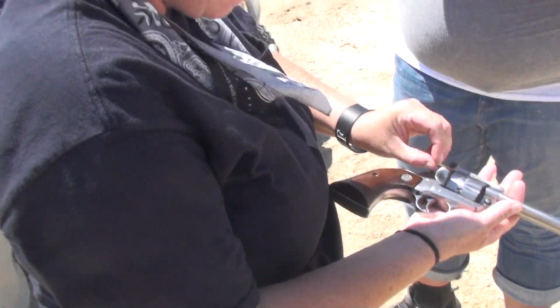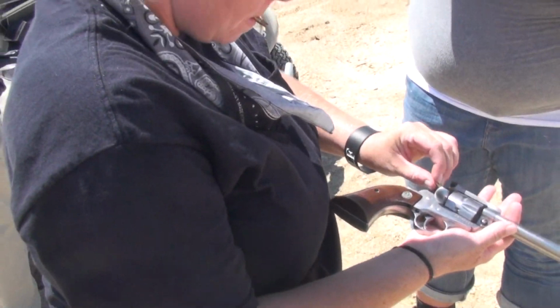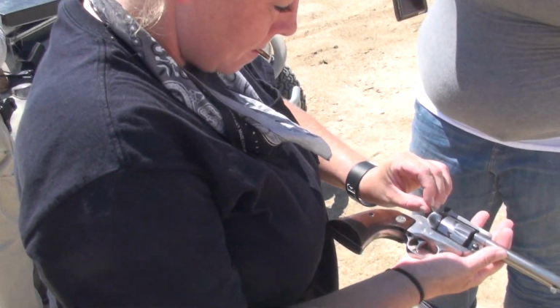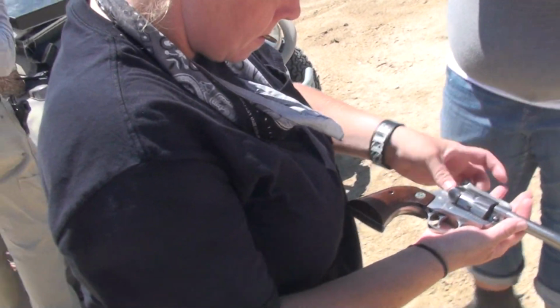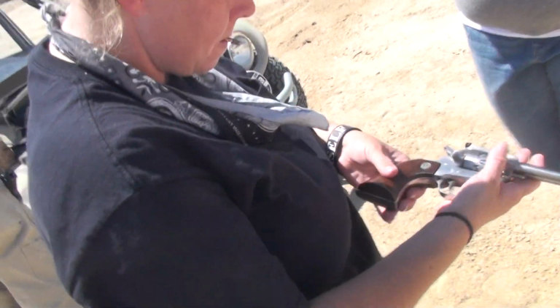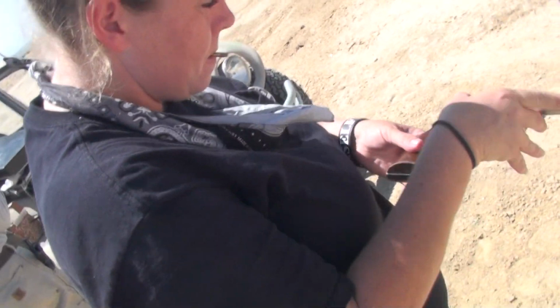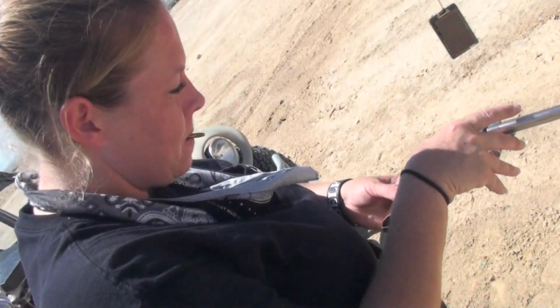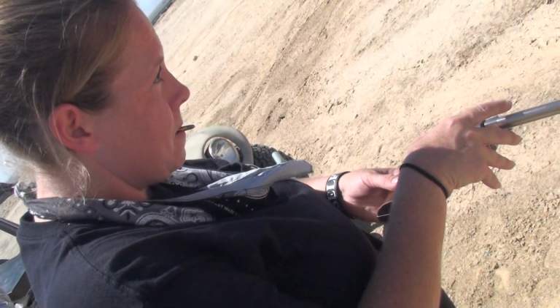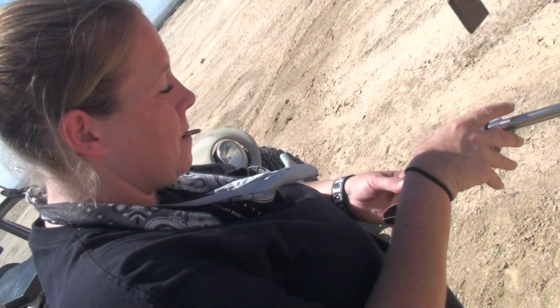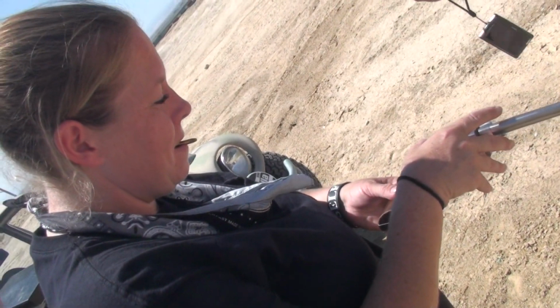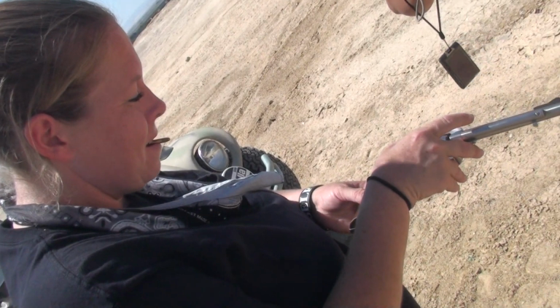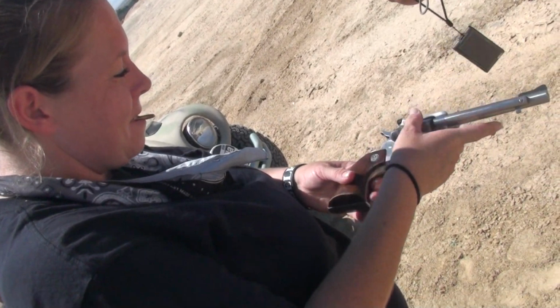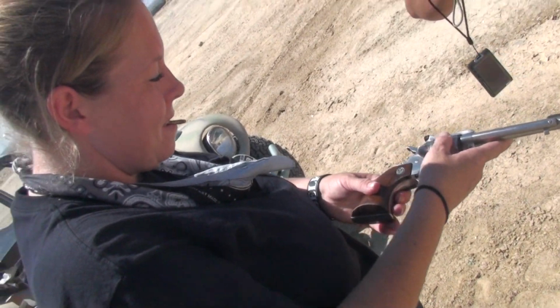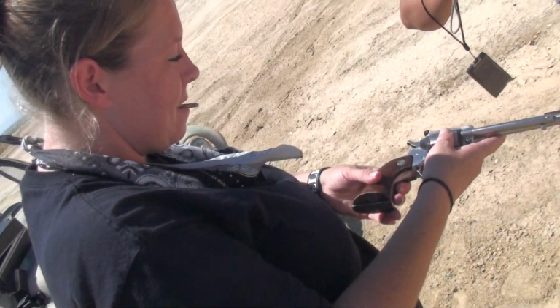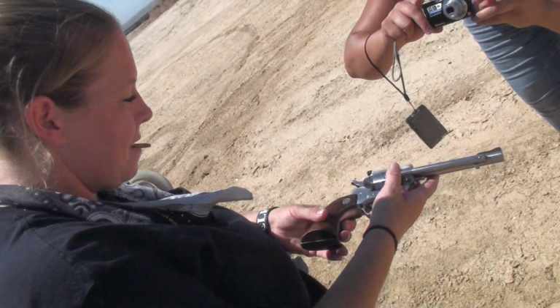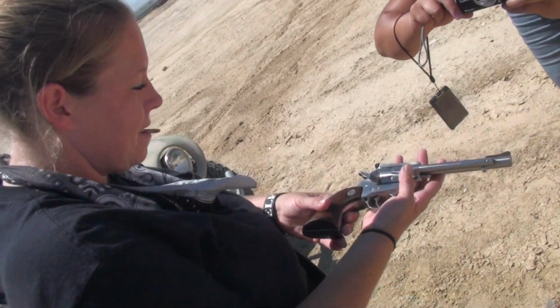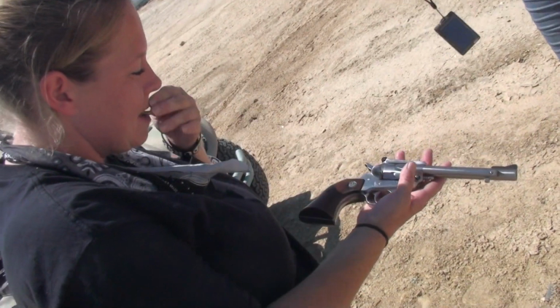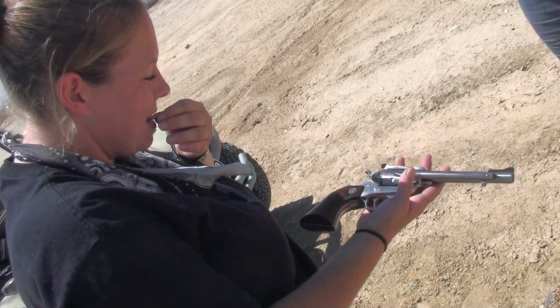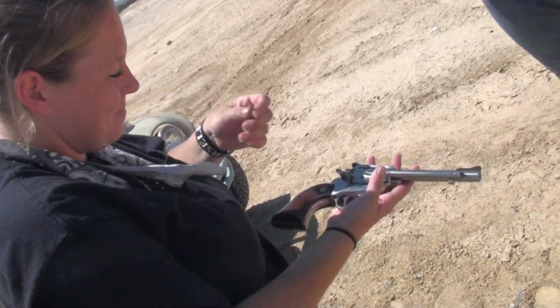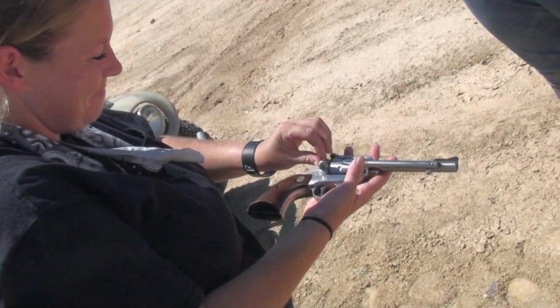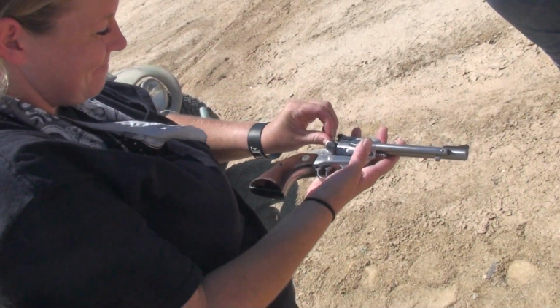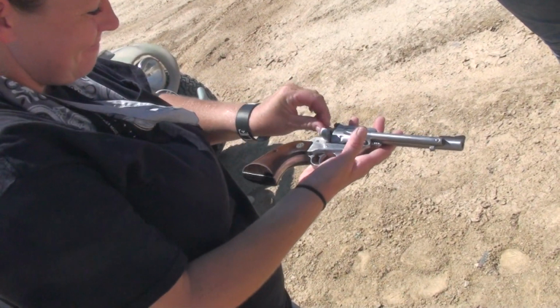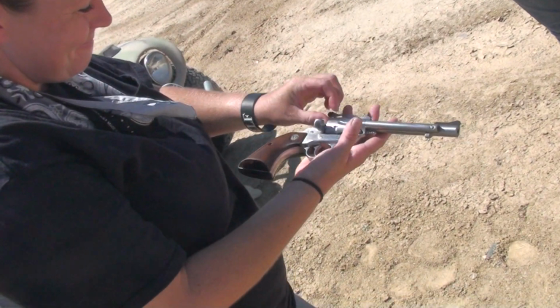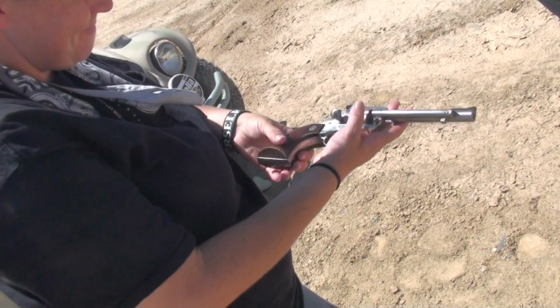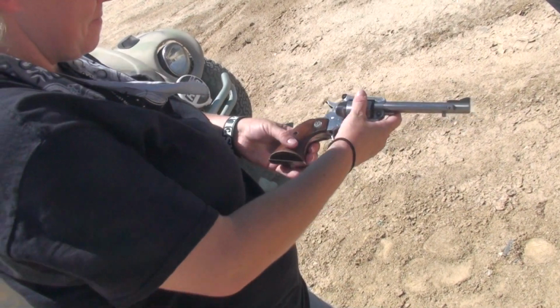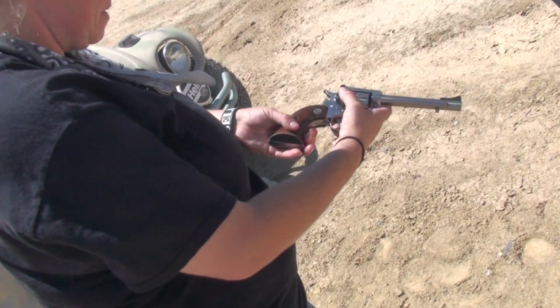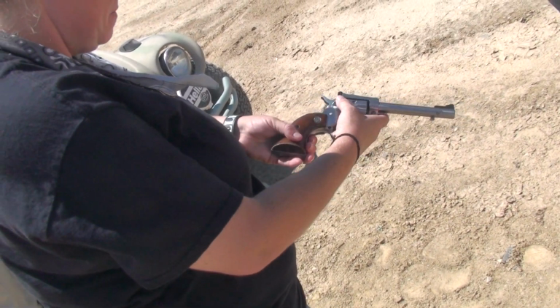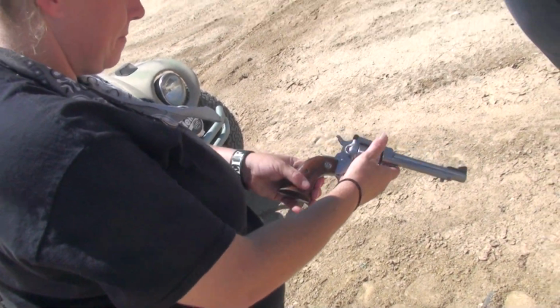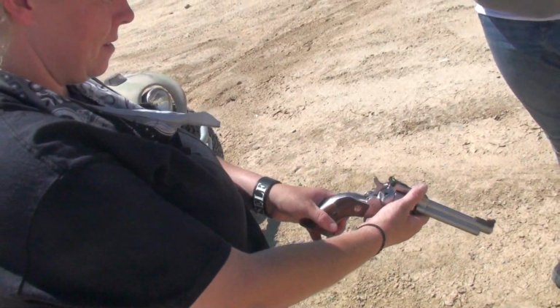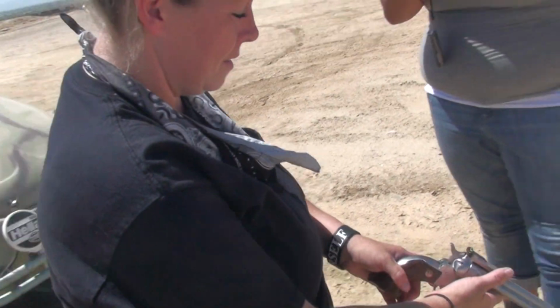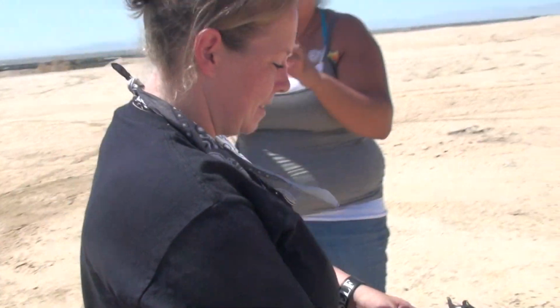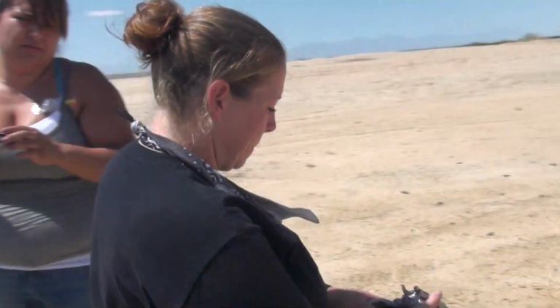That's a cool conversion man, cause you'd be spending some money if you were shooting 45s man, even the cheap shit man. I'm loaded. Locked and loaded man. Locked and loaded bitches.